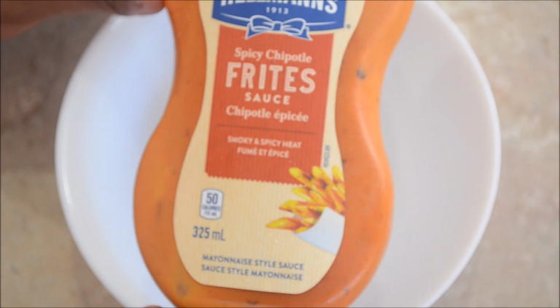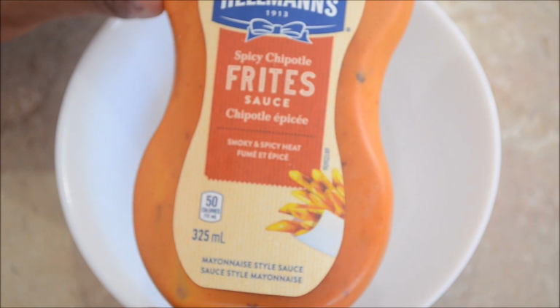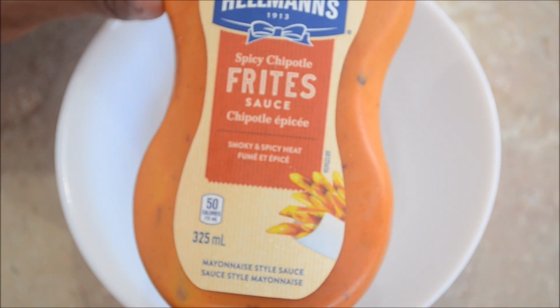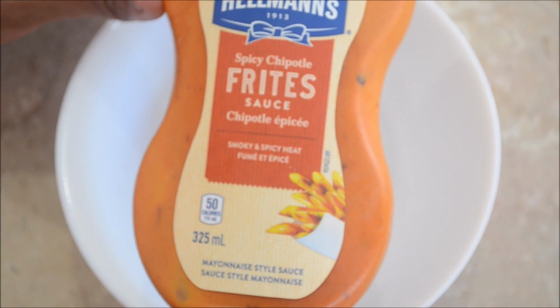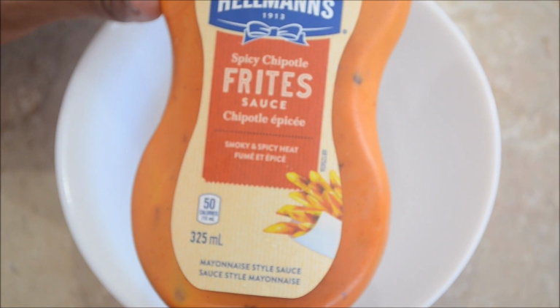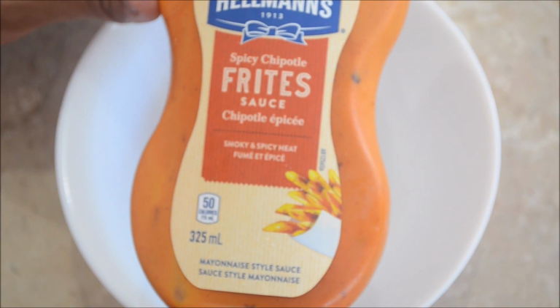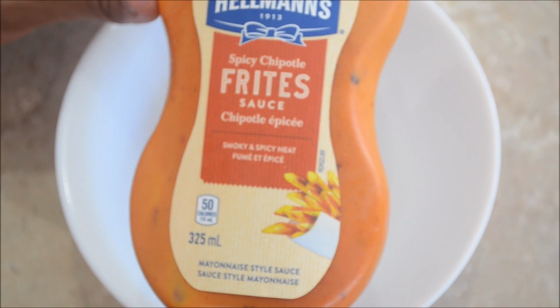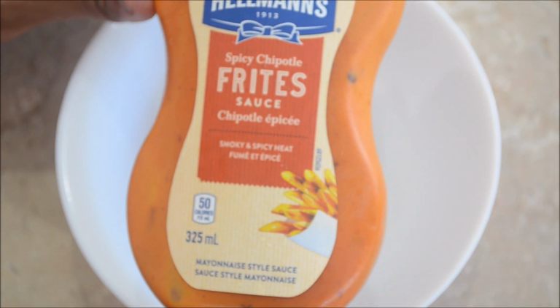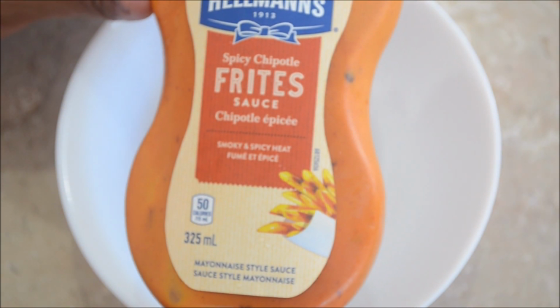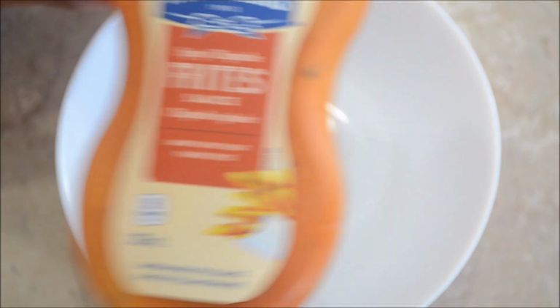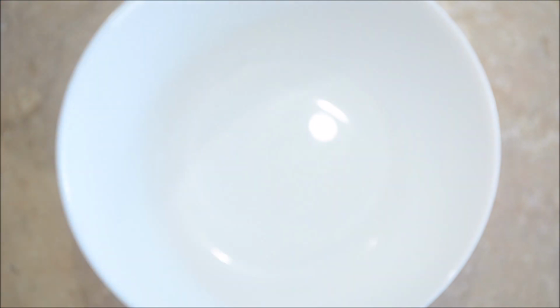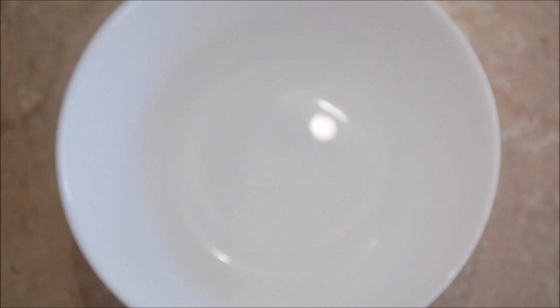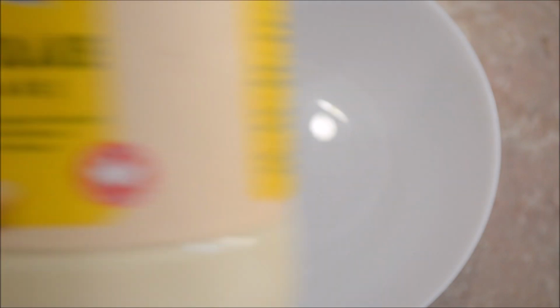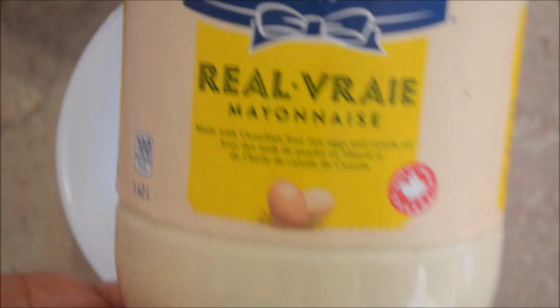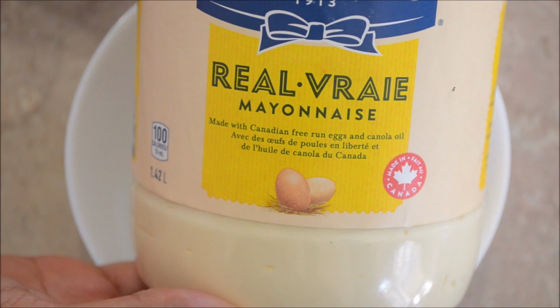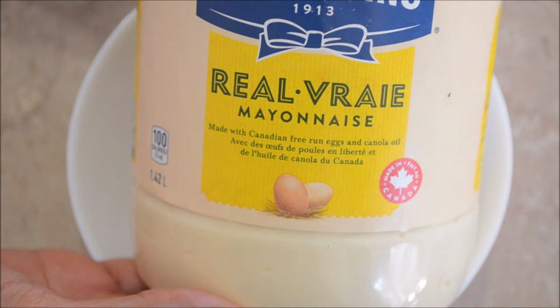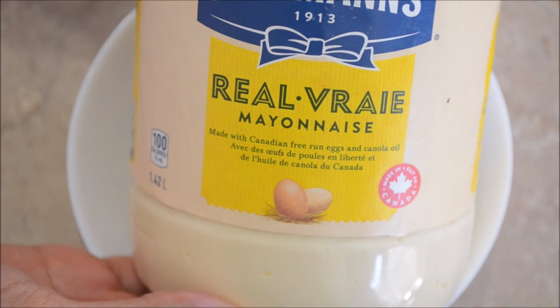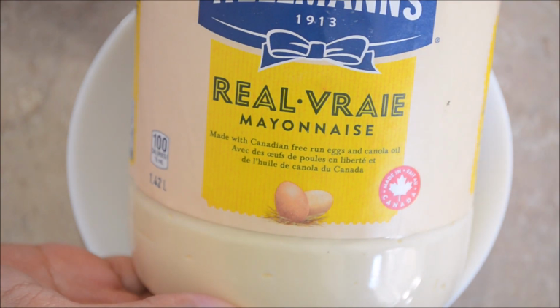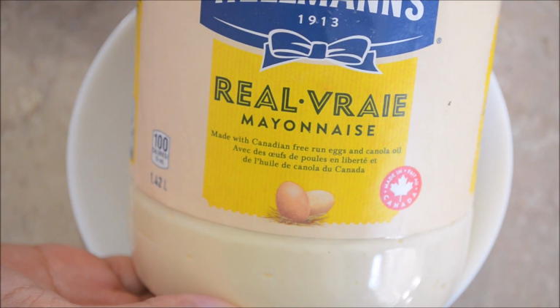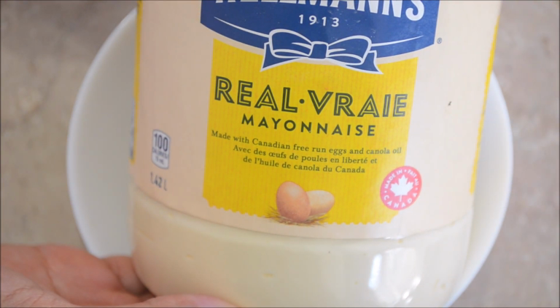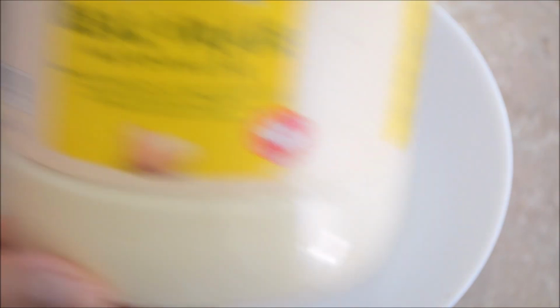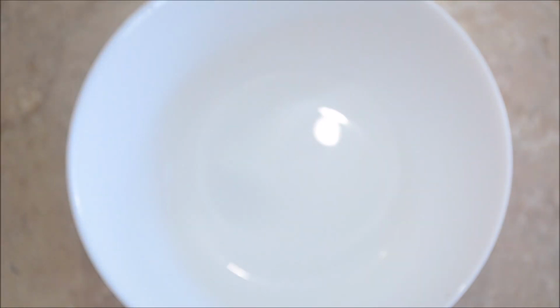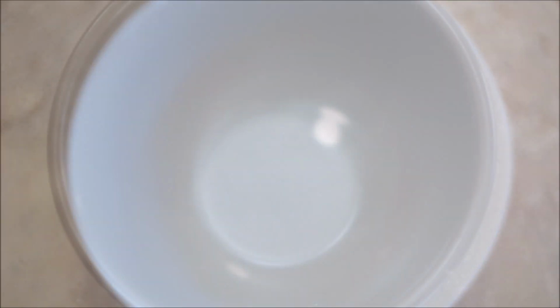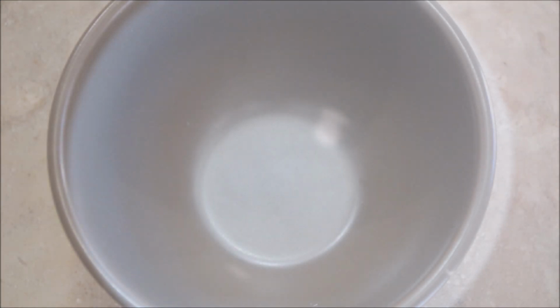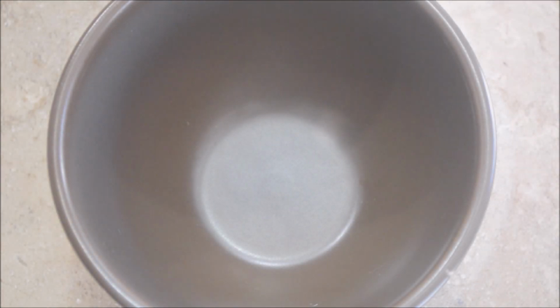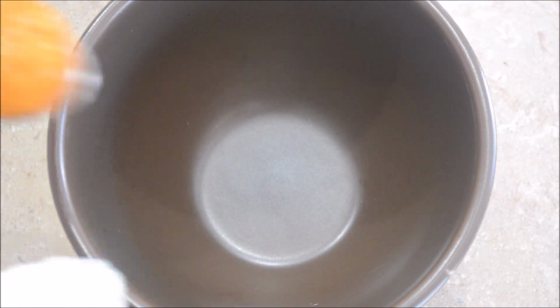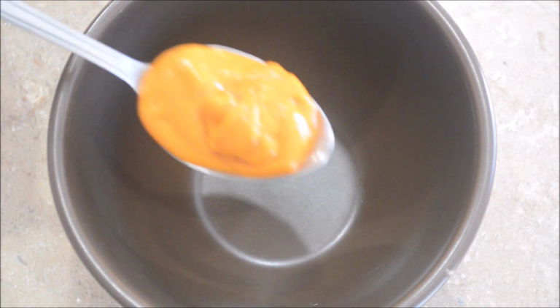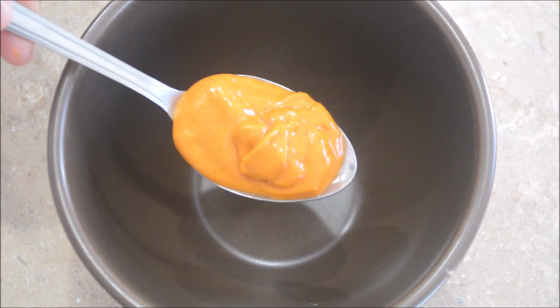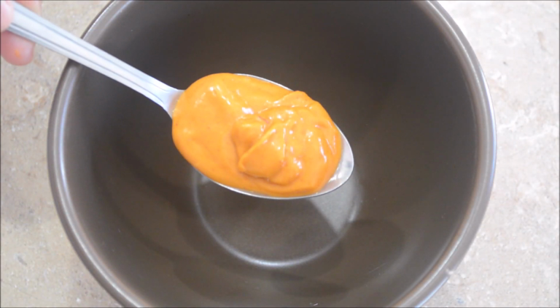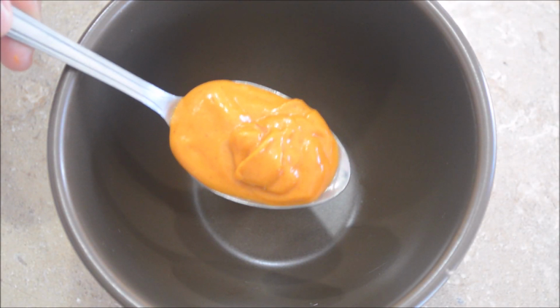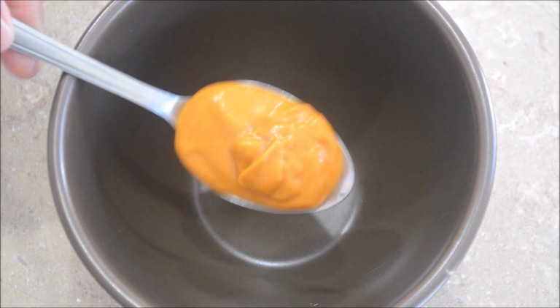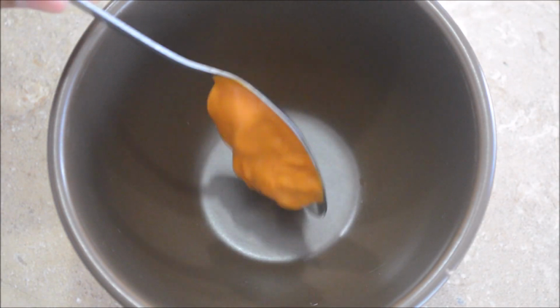Let's put together a chipotle mayo sauce. I'll use 1 spoon of spicy chipotle sauce and 2 spoons of mayonnaise. You can create your own combination based on your spice level.